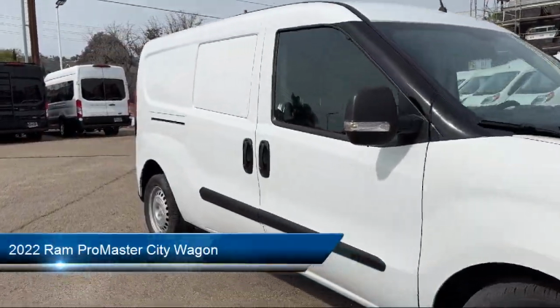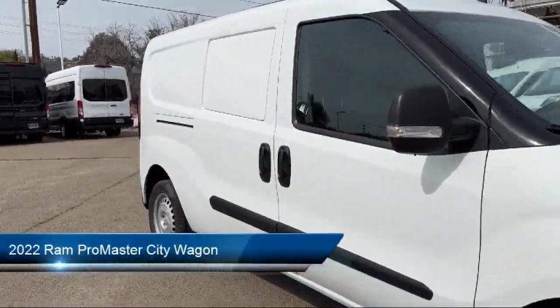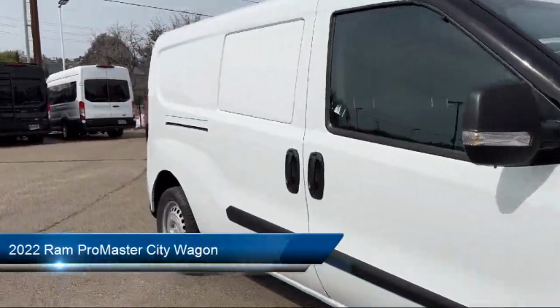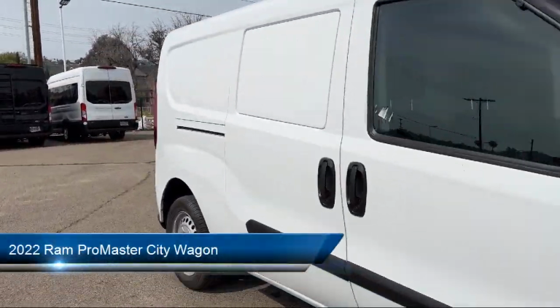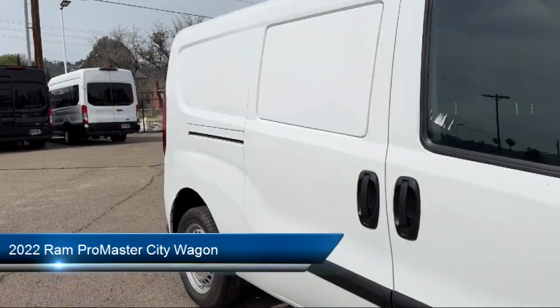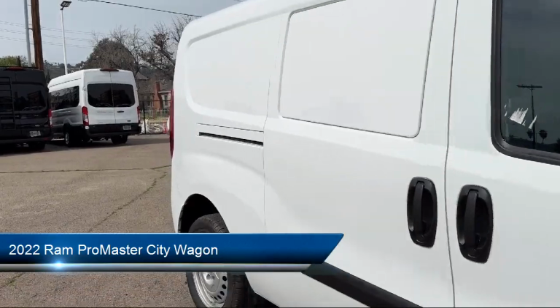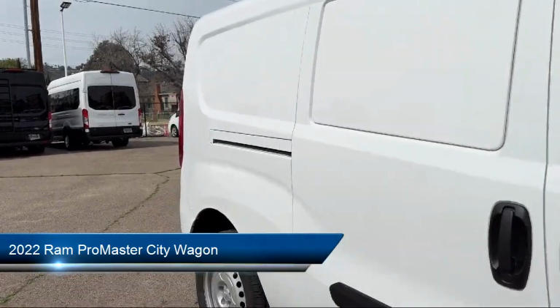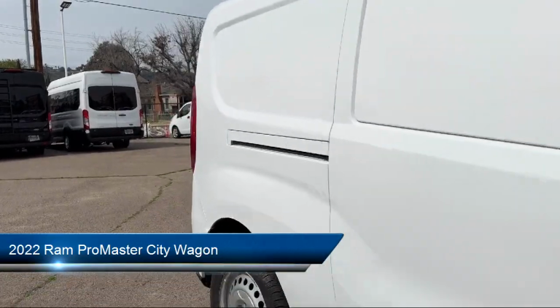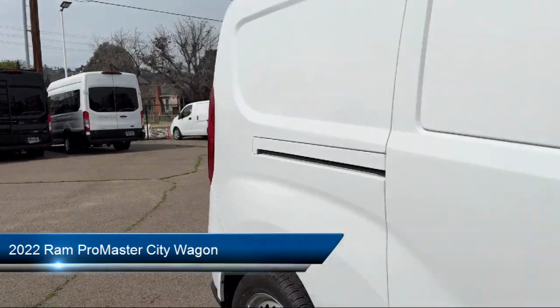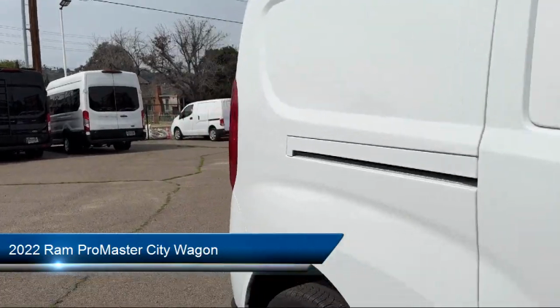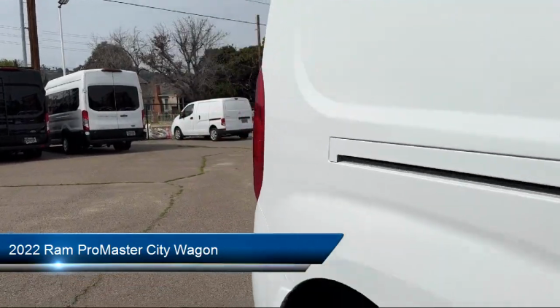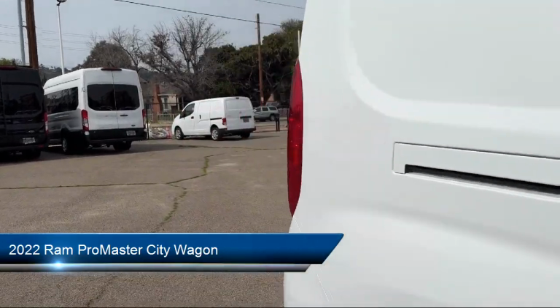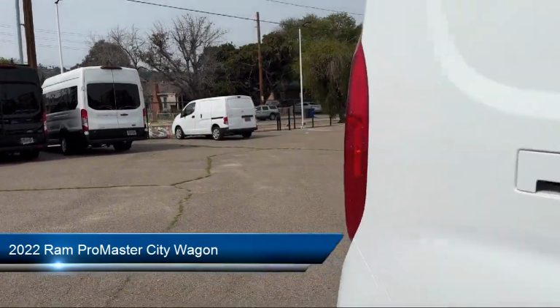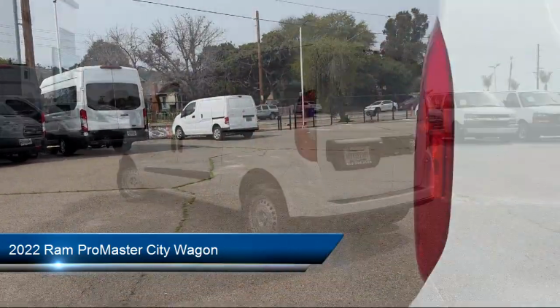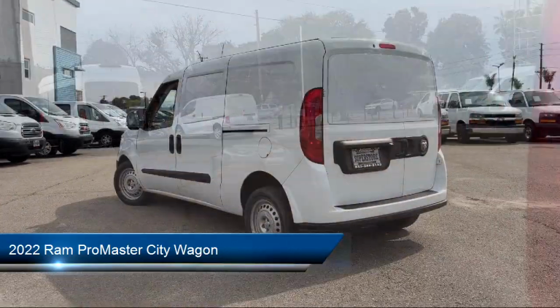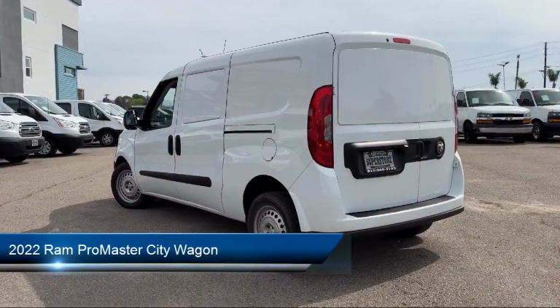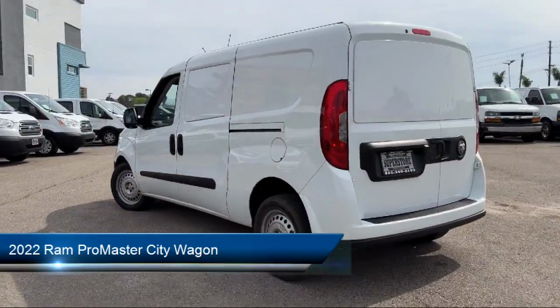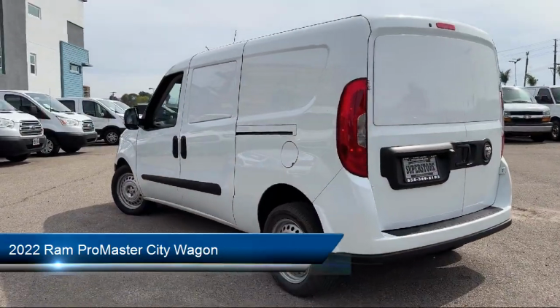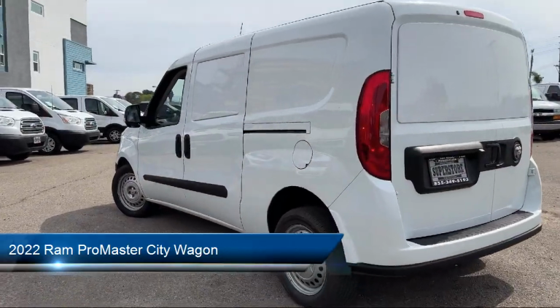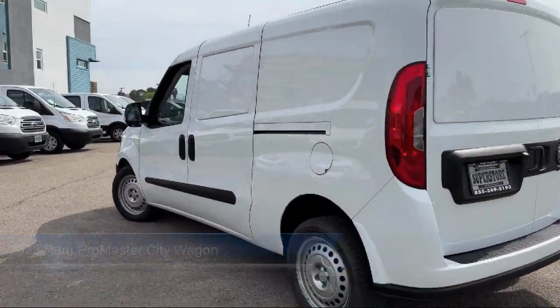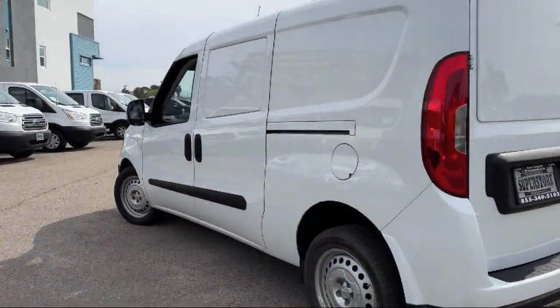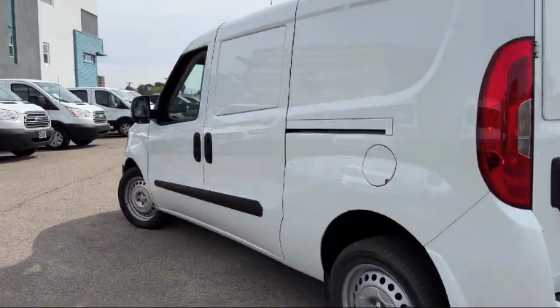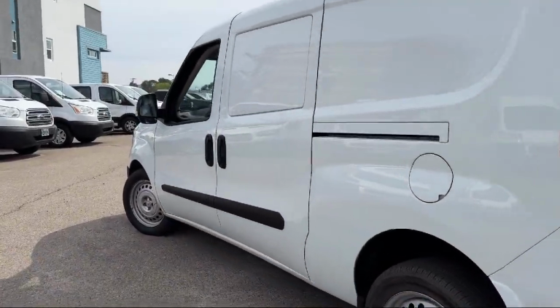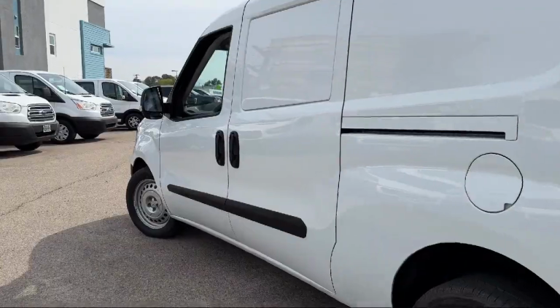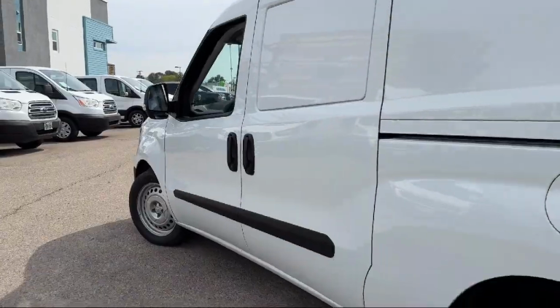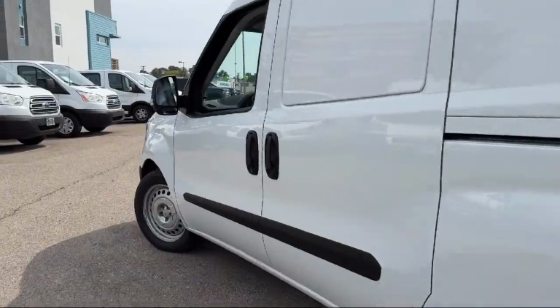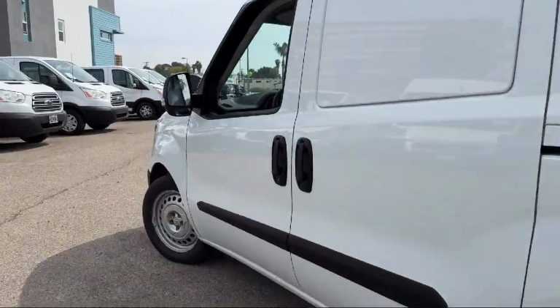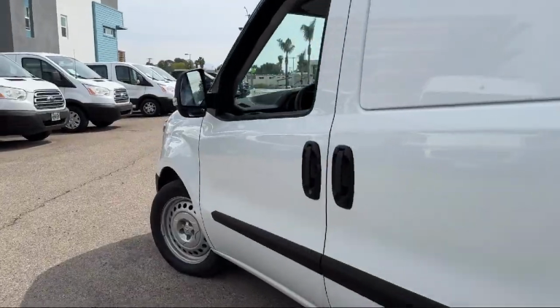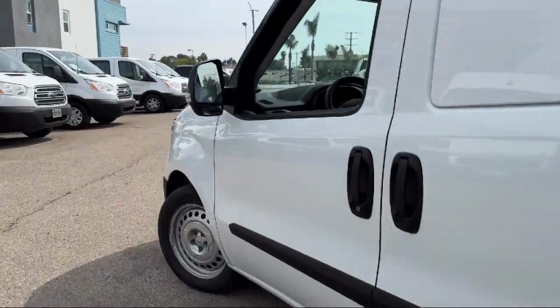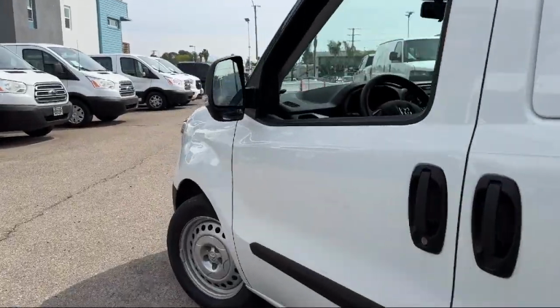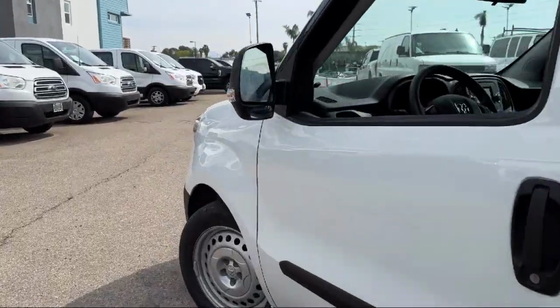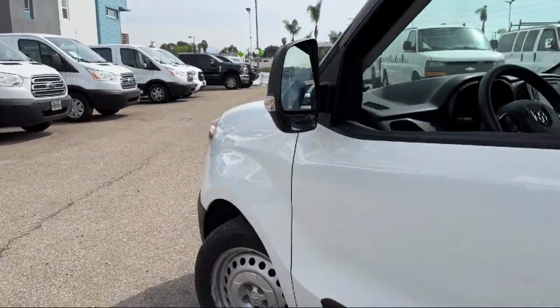It comes equipped with rear view camera, keyless entry, electronic stability control, outside temperature display, and air conditioning.